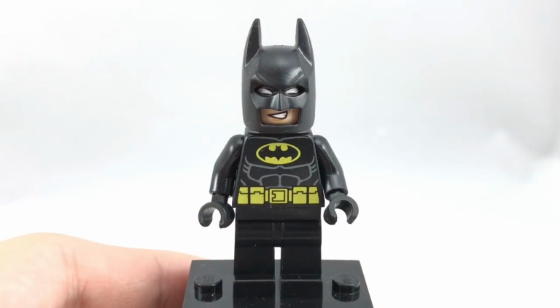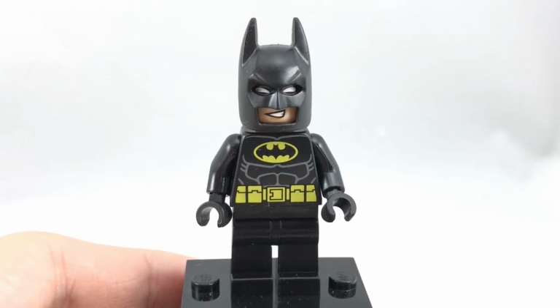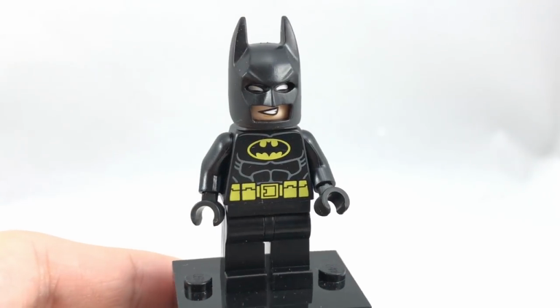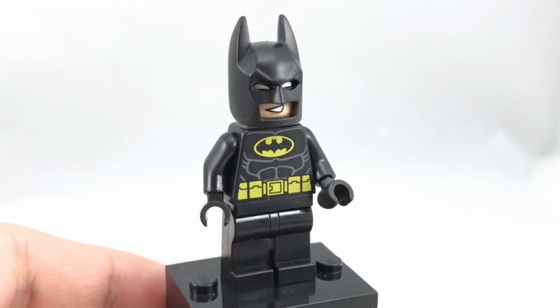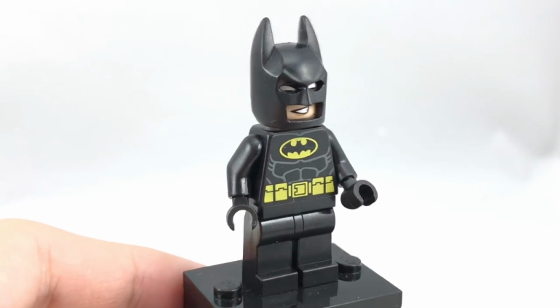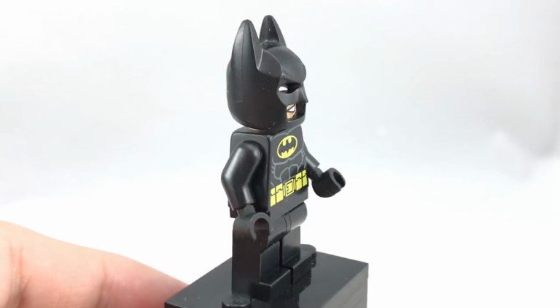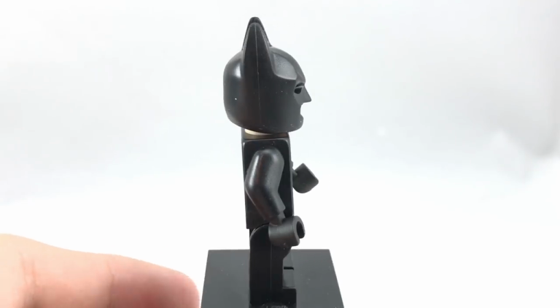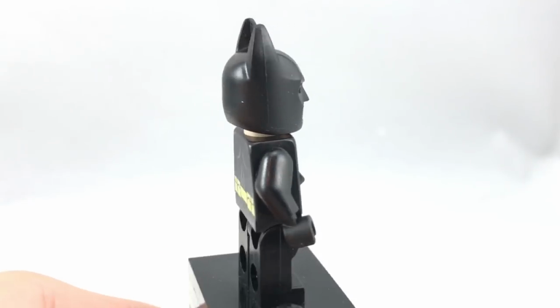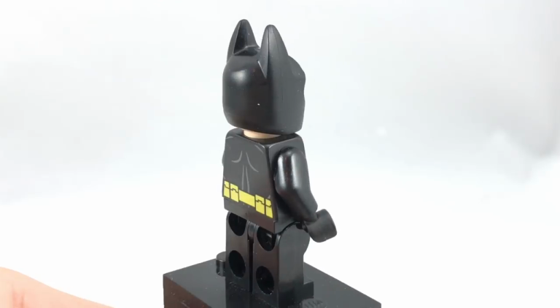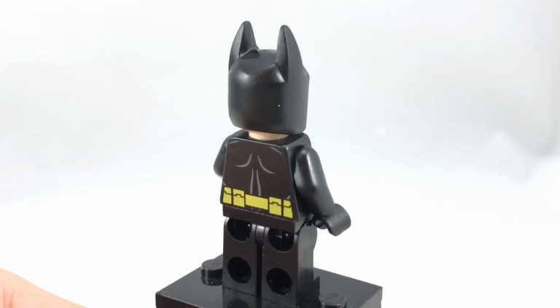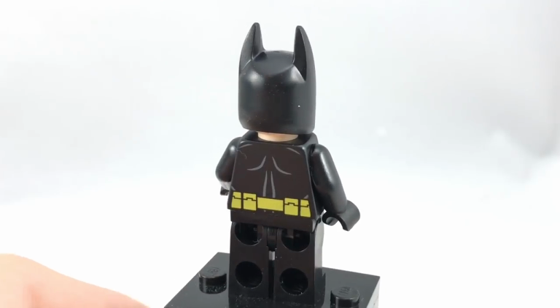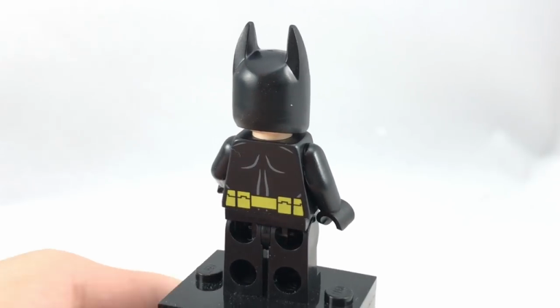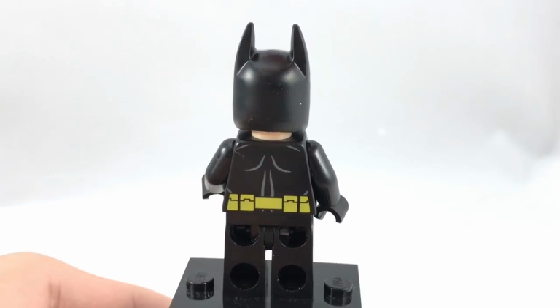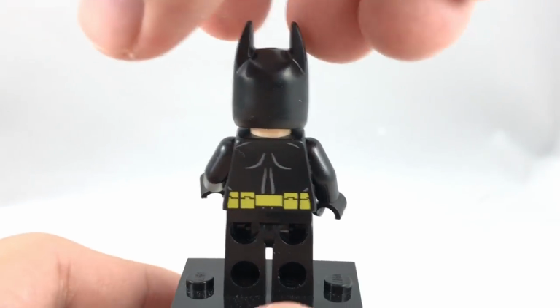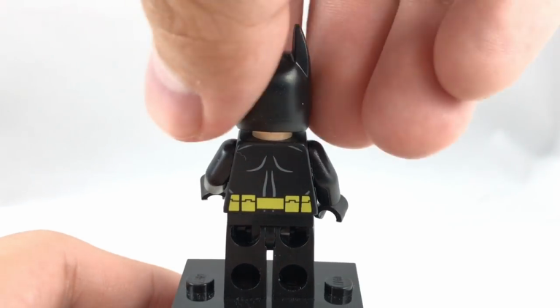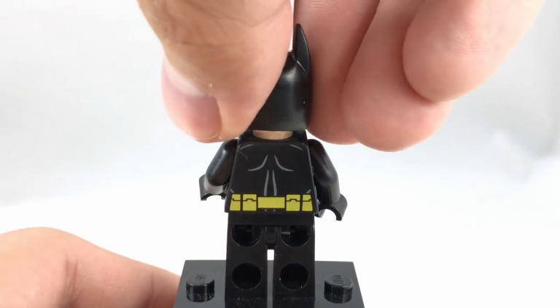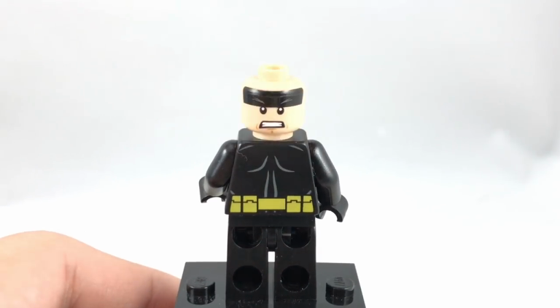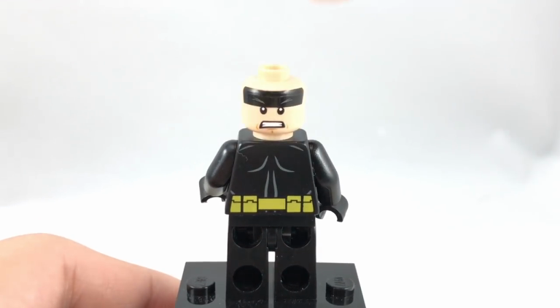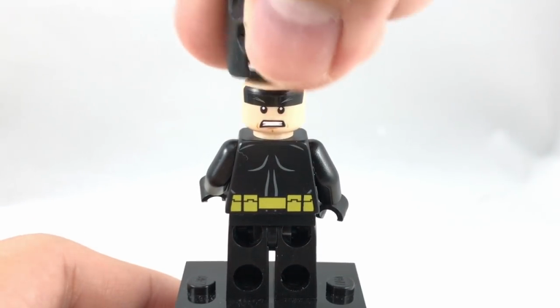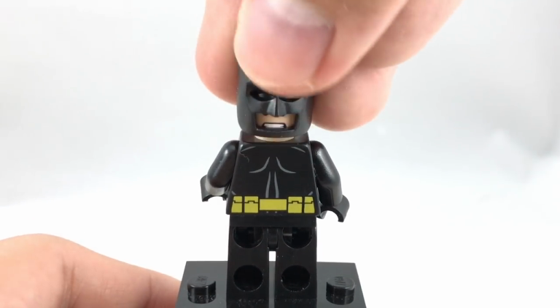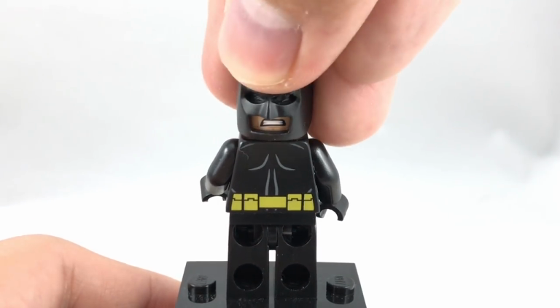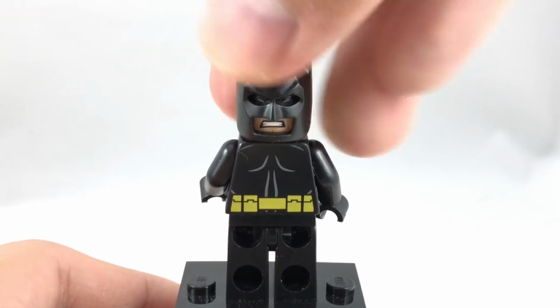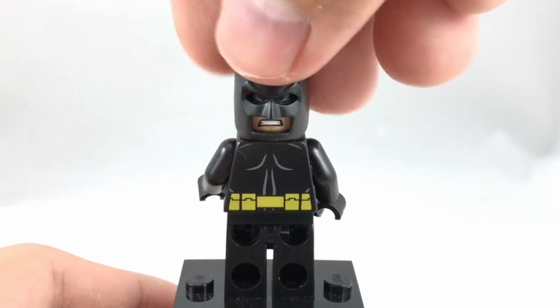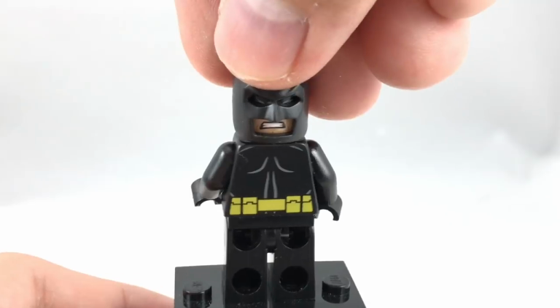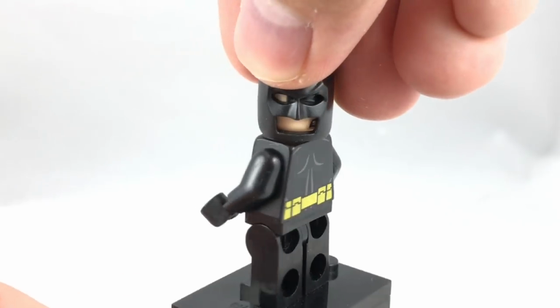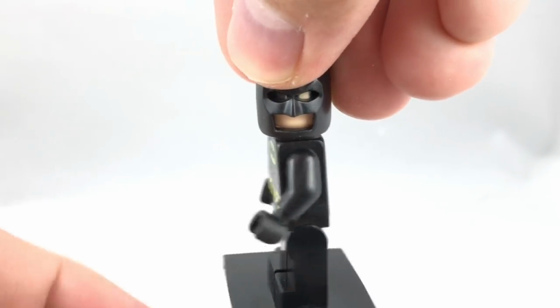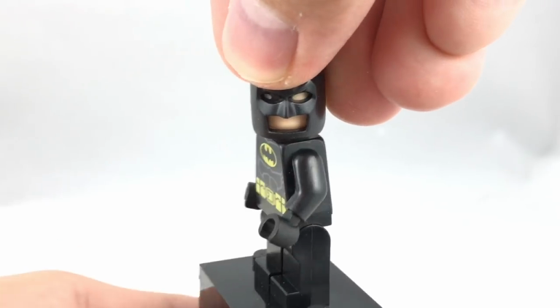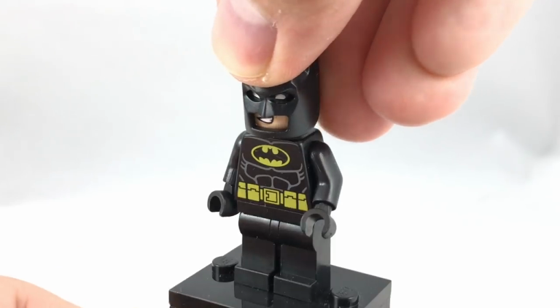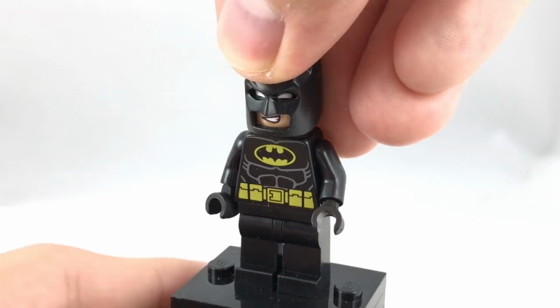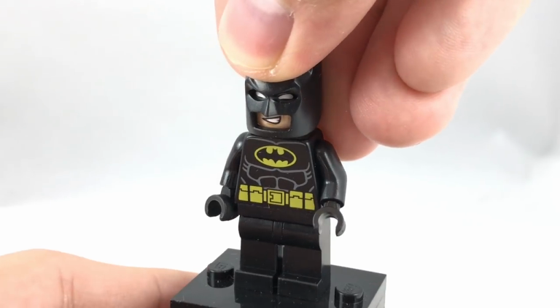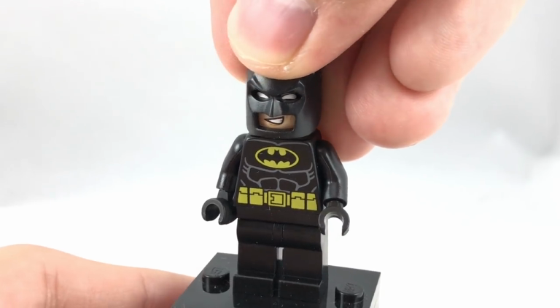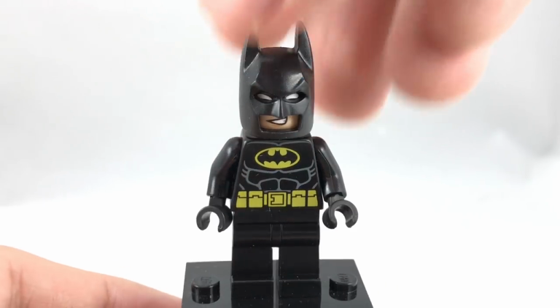Remove all that, and underneath you can see a look at his torso on the back and also his alternate facial expressions, which work out pretty well, but it's a pretty common design for the face overall.